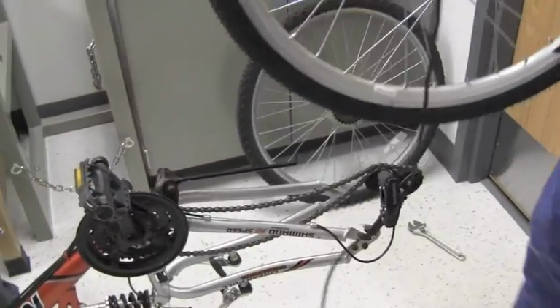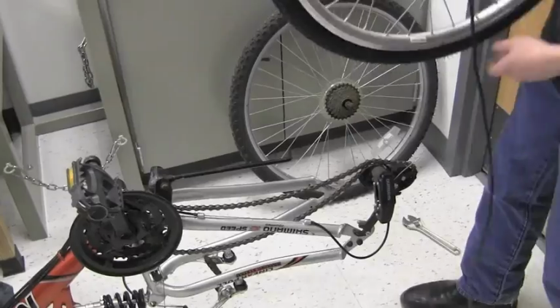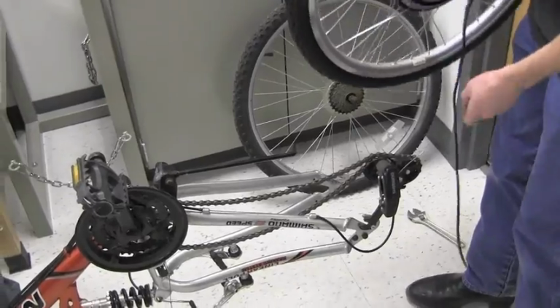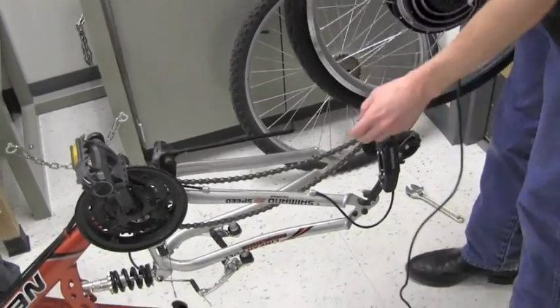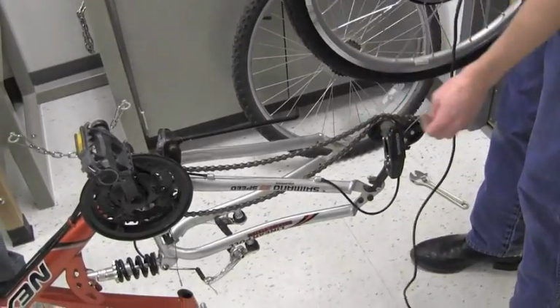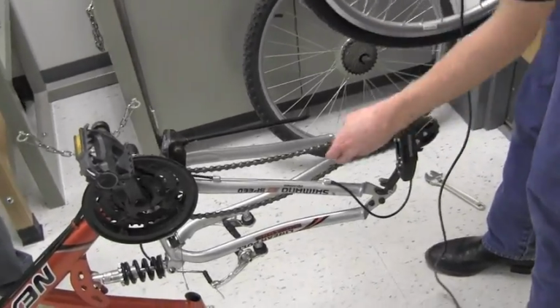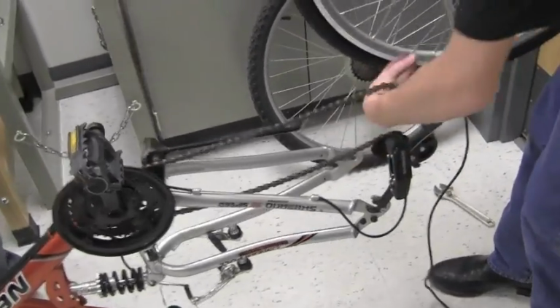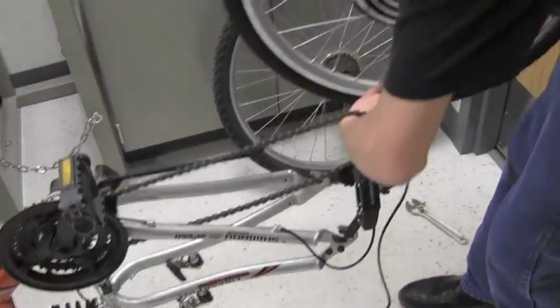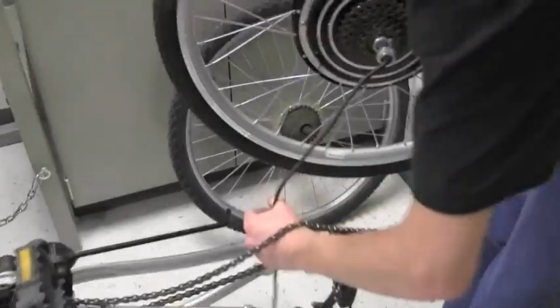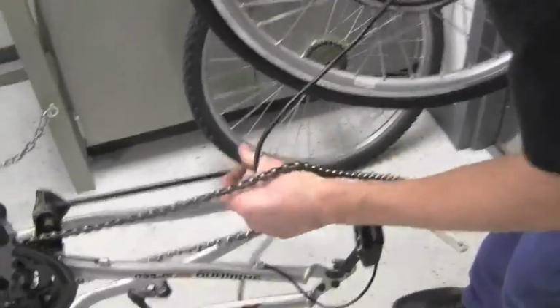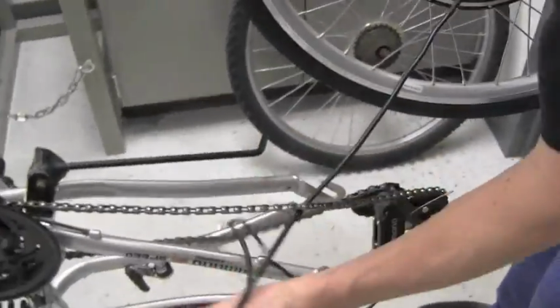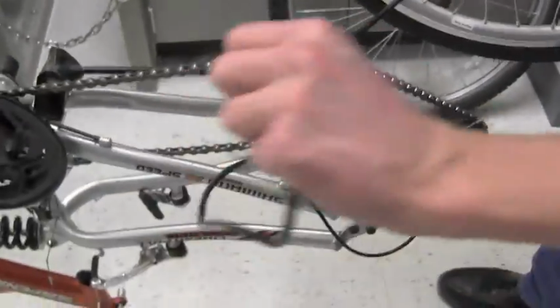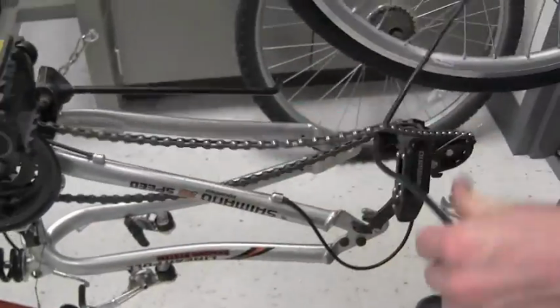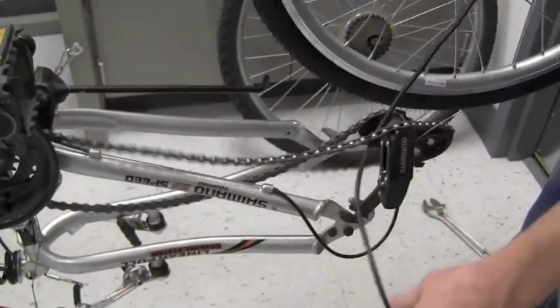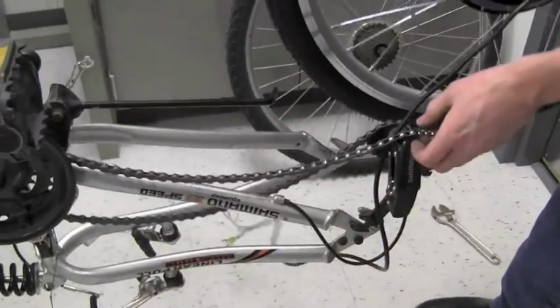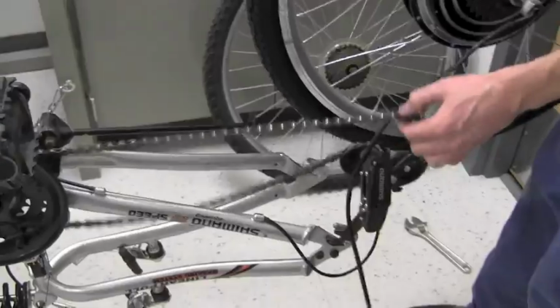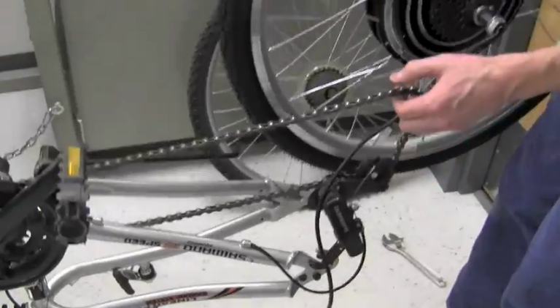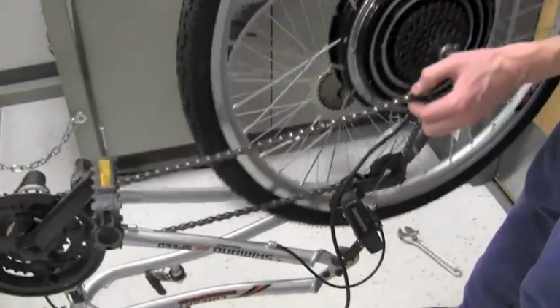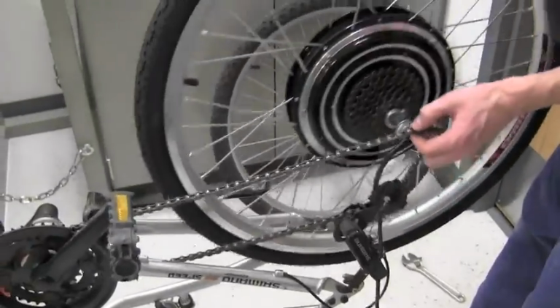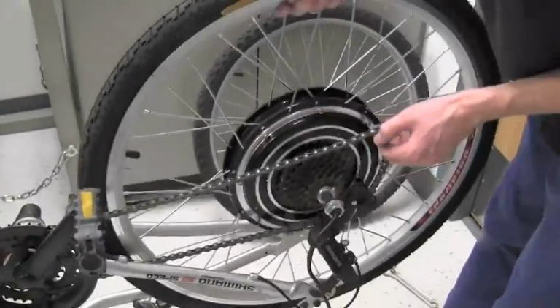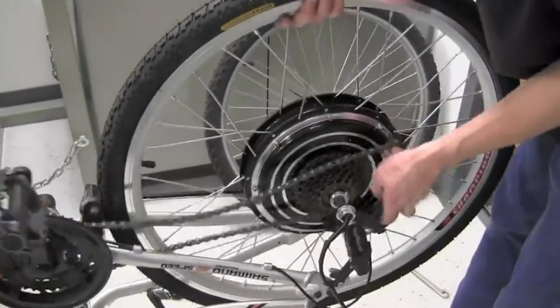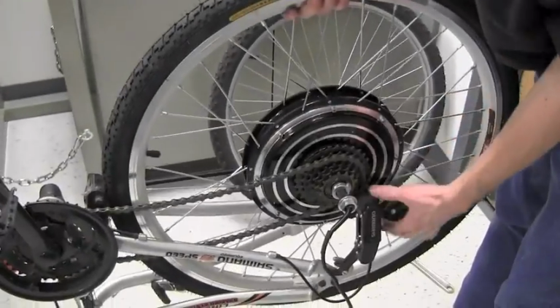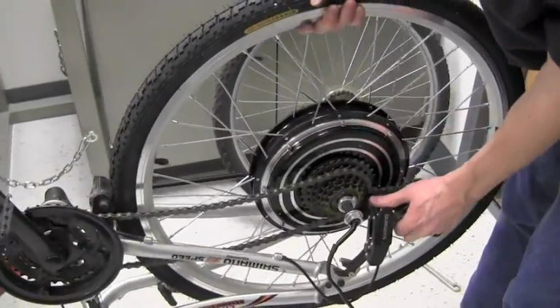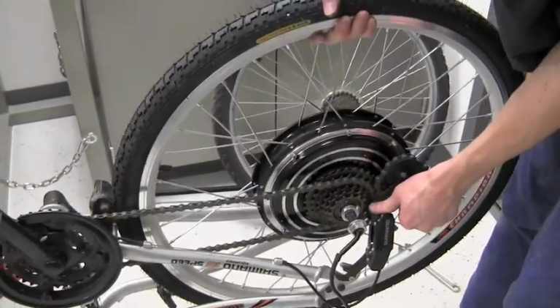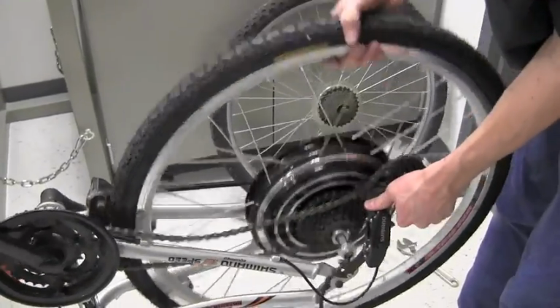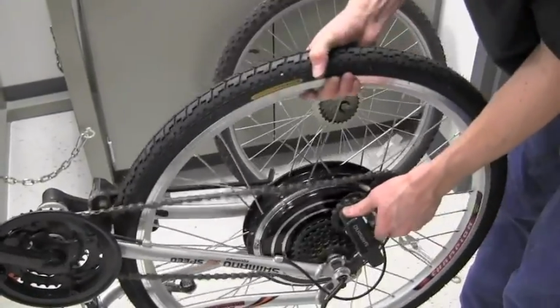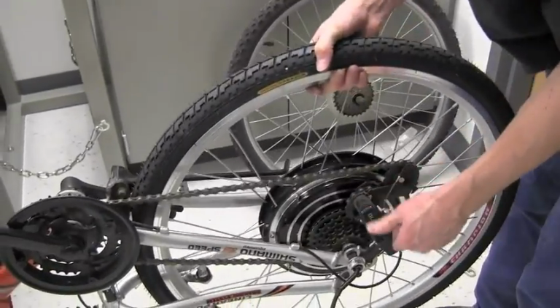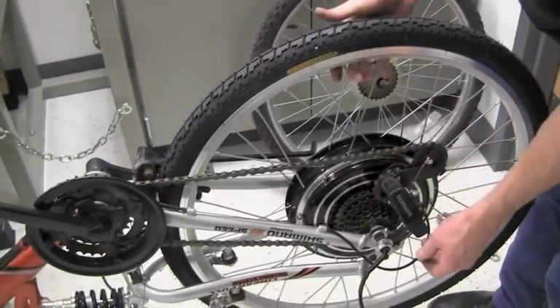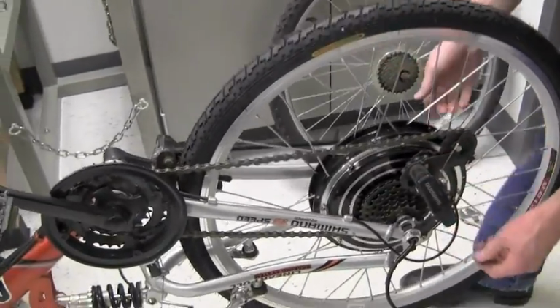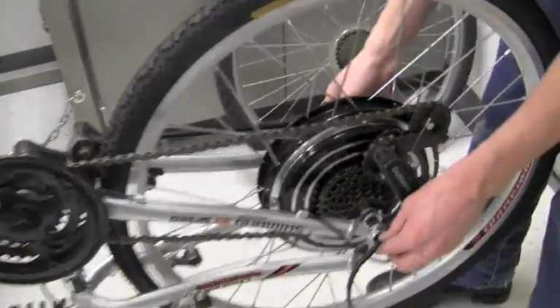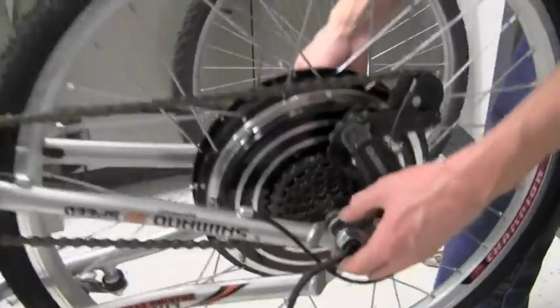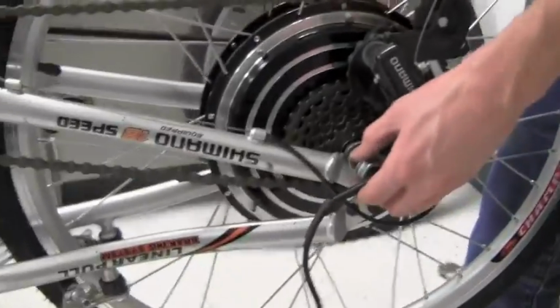Take the wheel hub motor and place it between your rear forks with the gears and wiring on the left-hand side. You need to pull the wiring through the chain and place the wheel so that the bolt fits into the grooves in the rear fork.